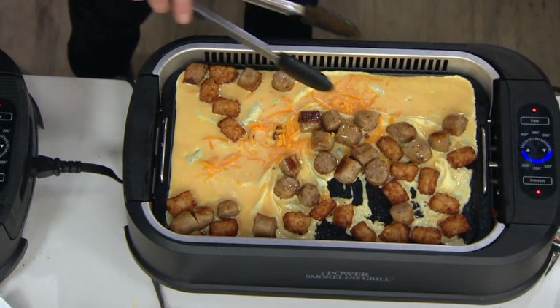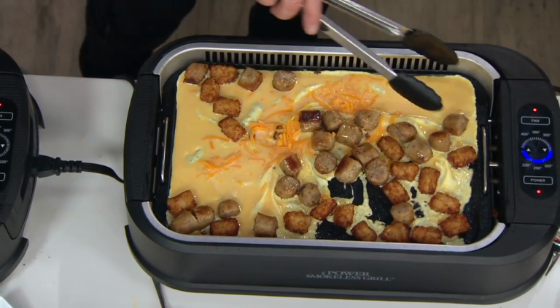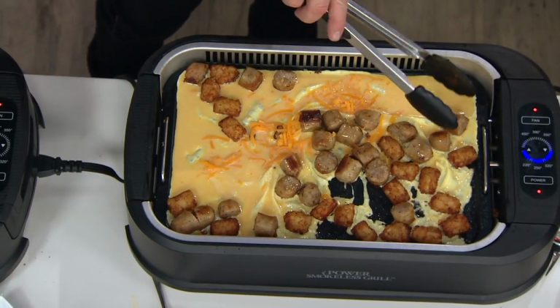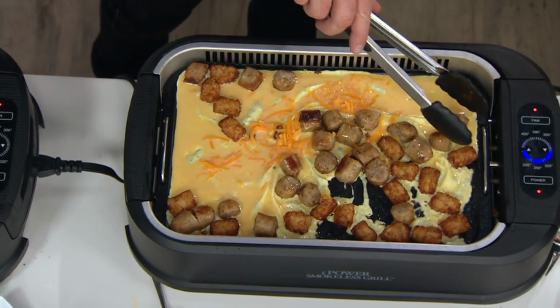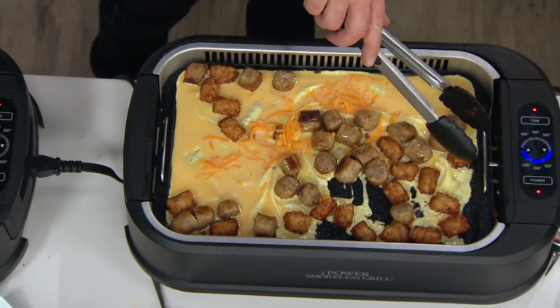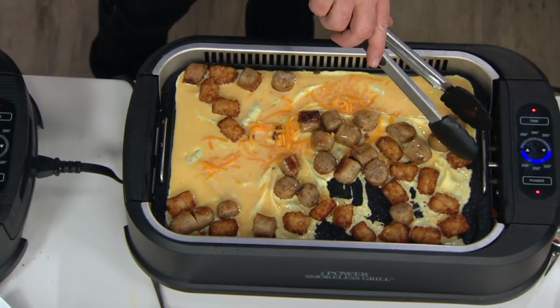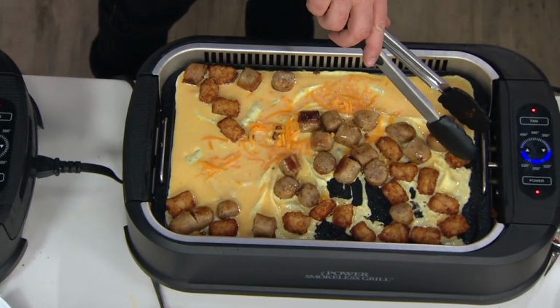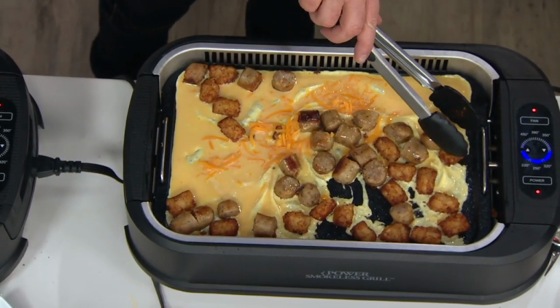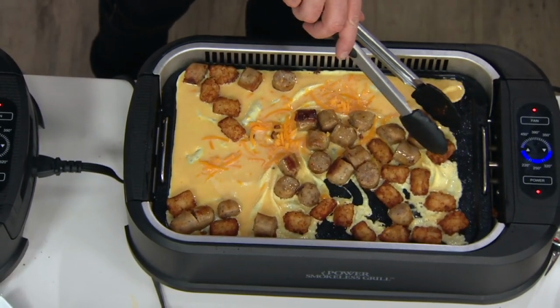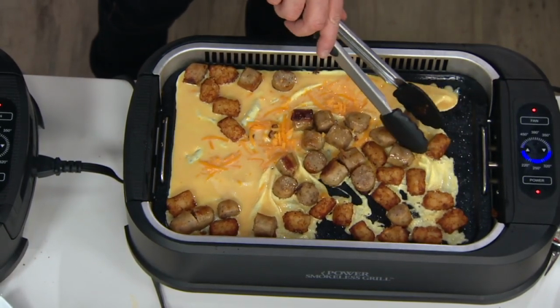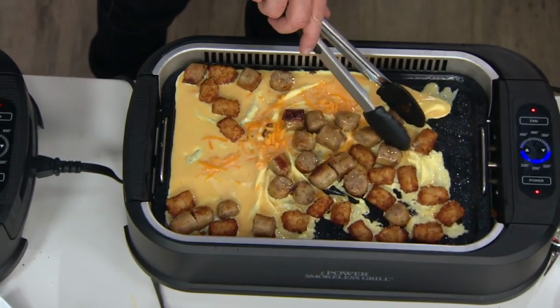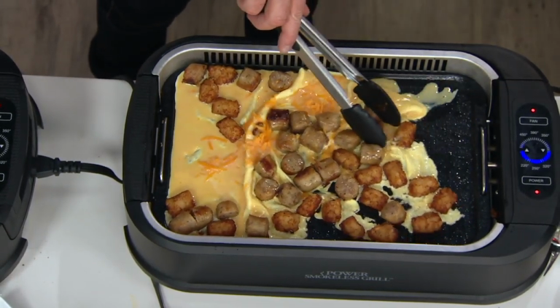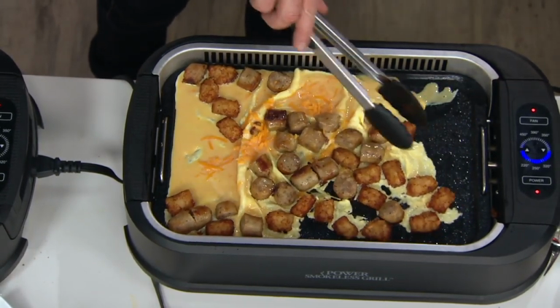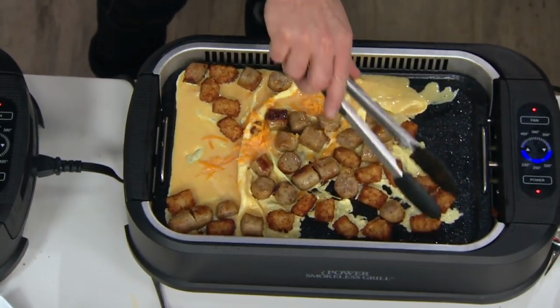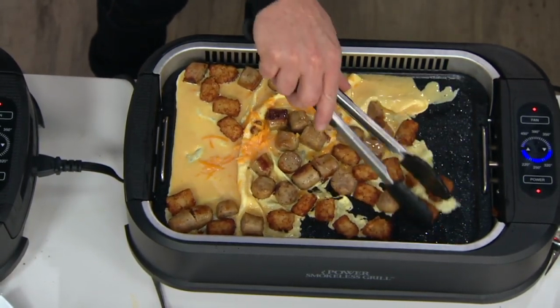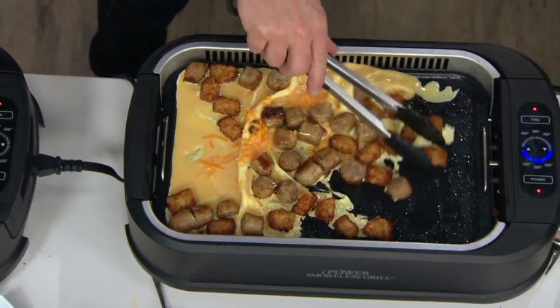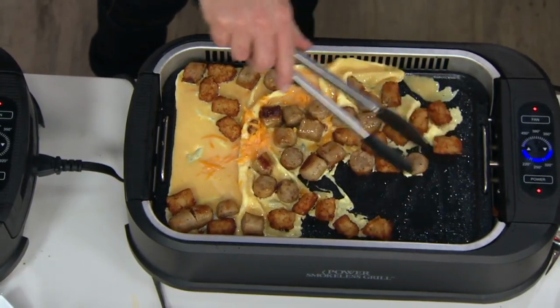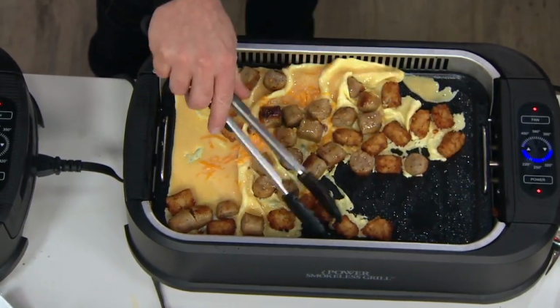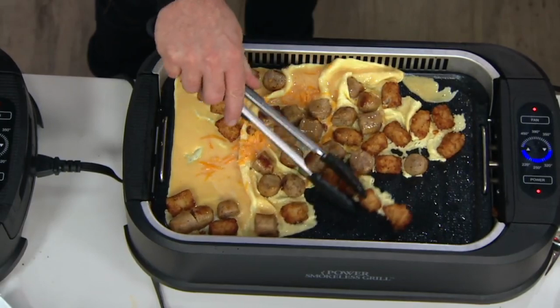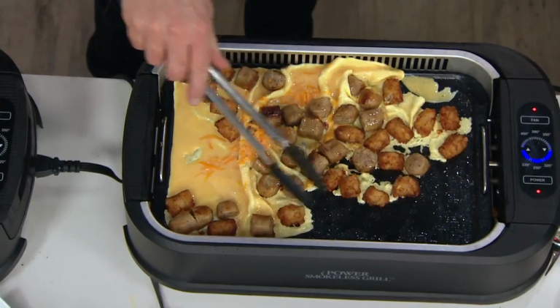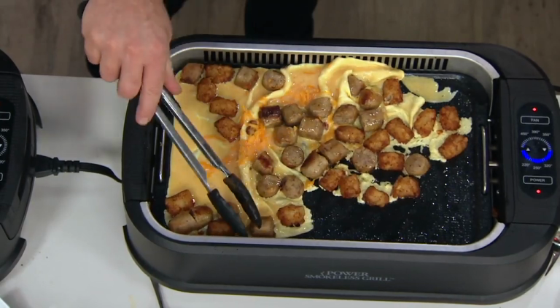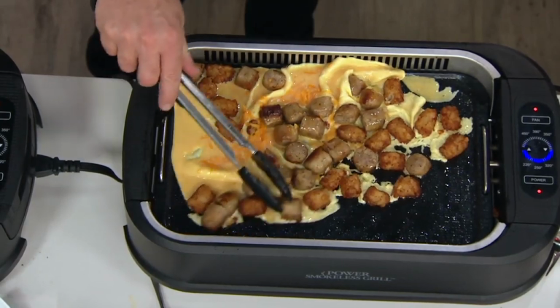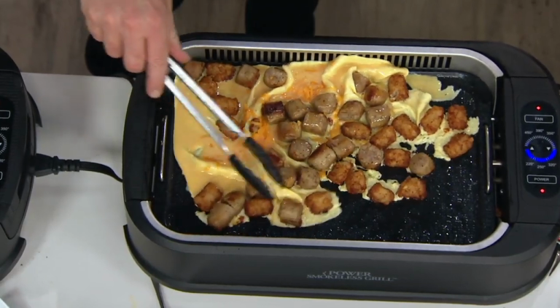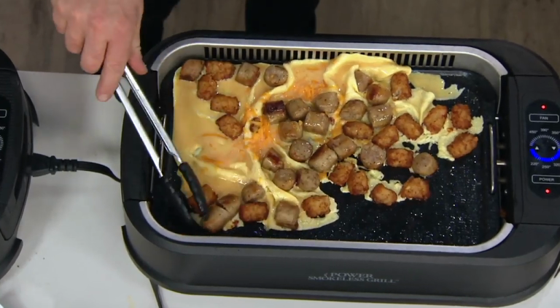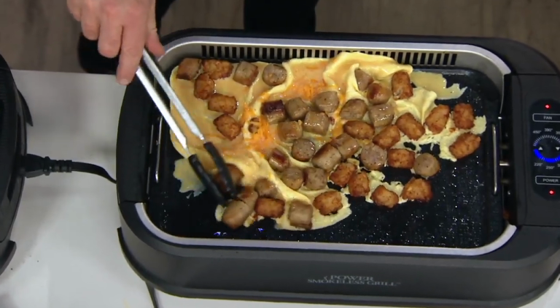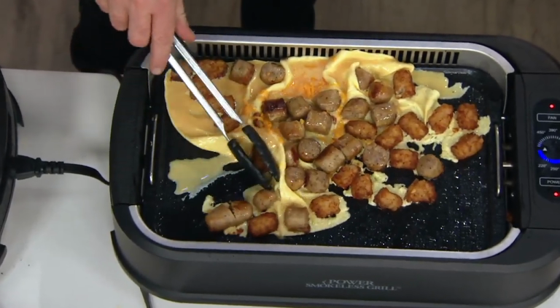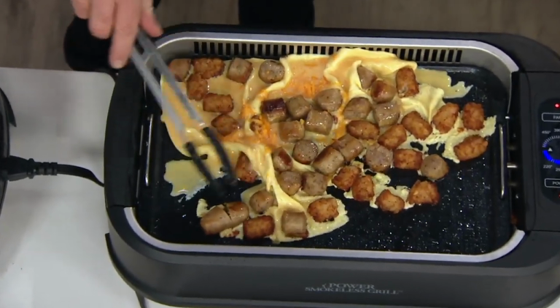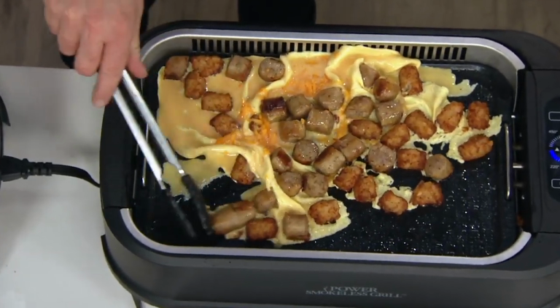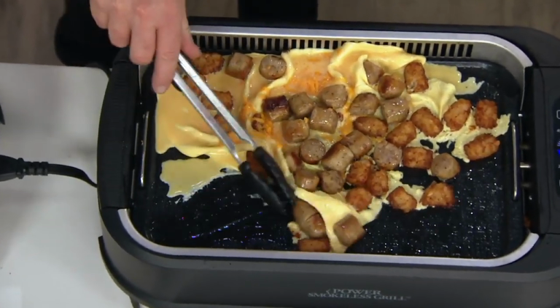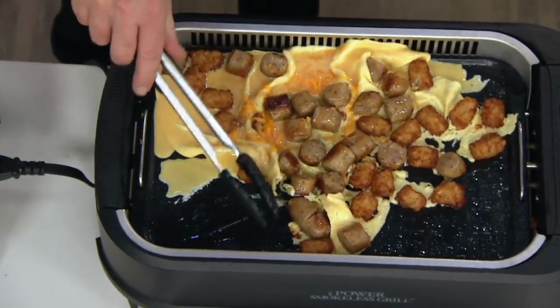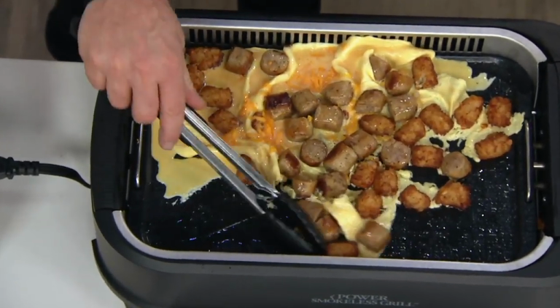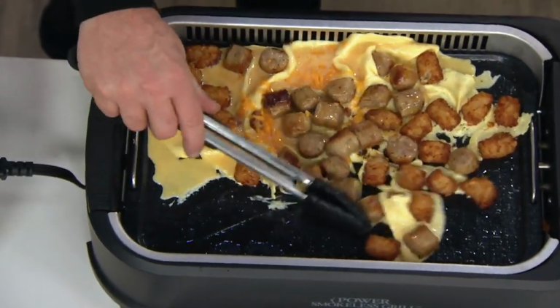Just watch this — I just literally poured these eggs, and they're completely evenly cooking from end to end.